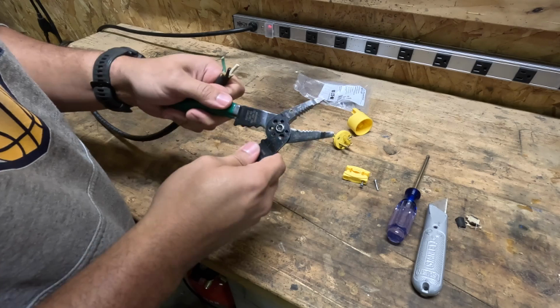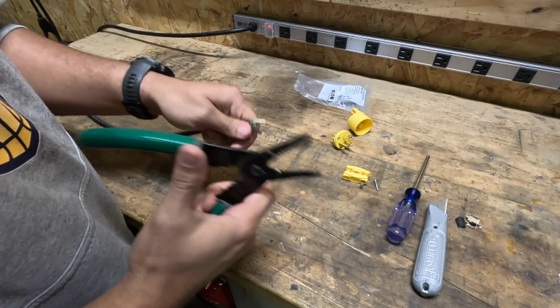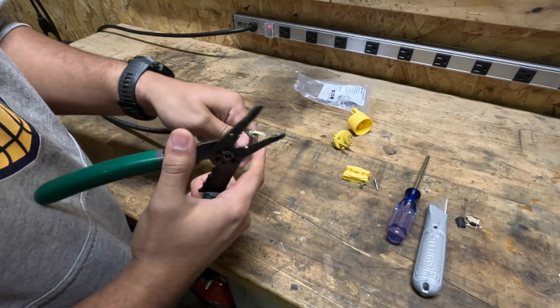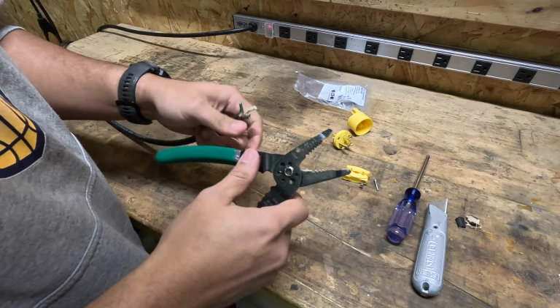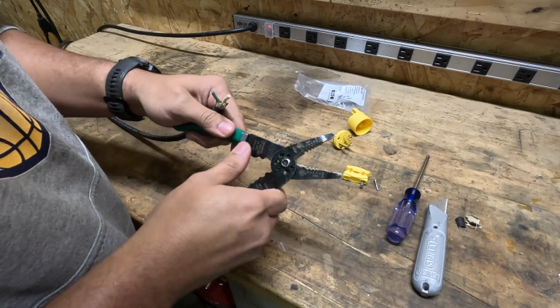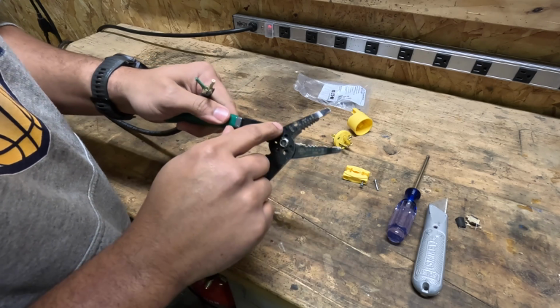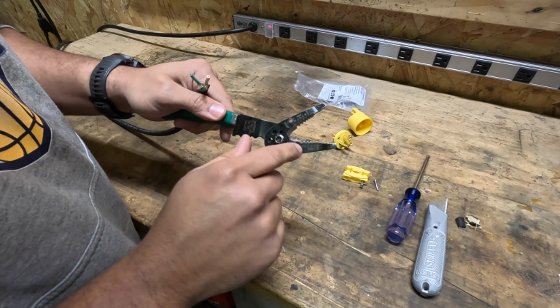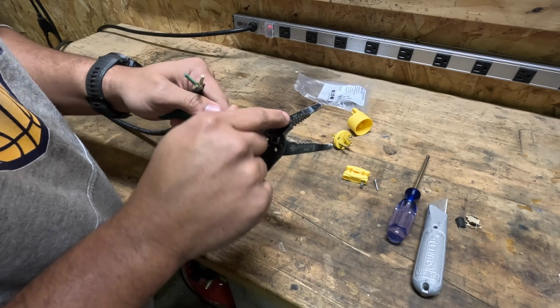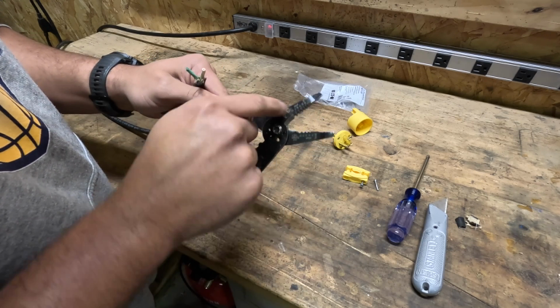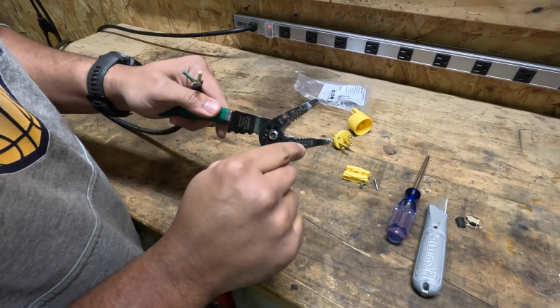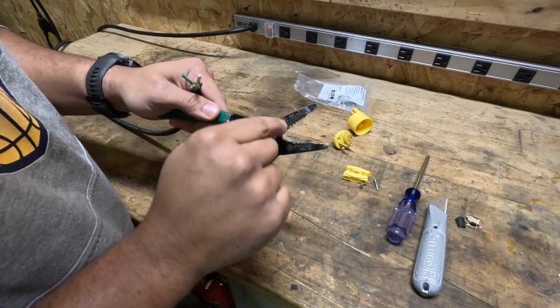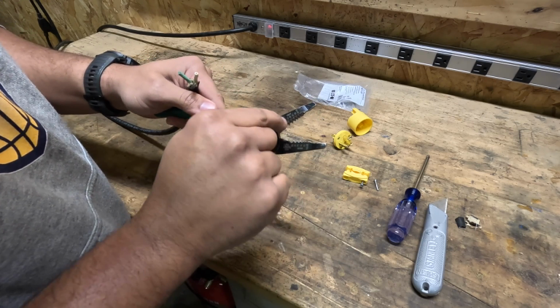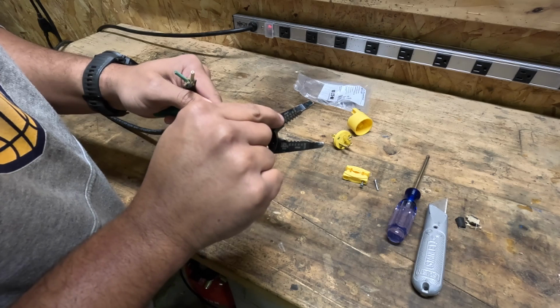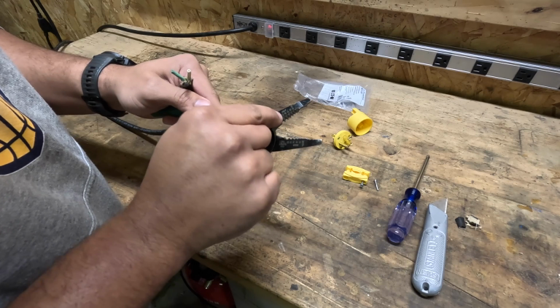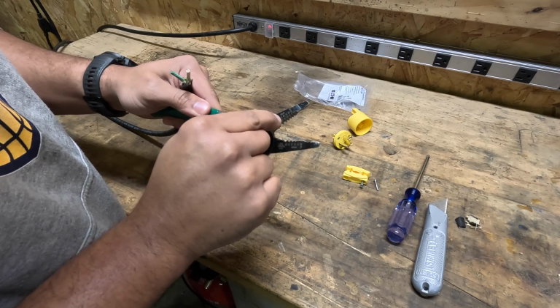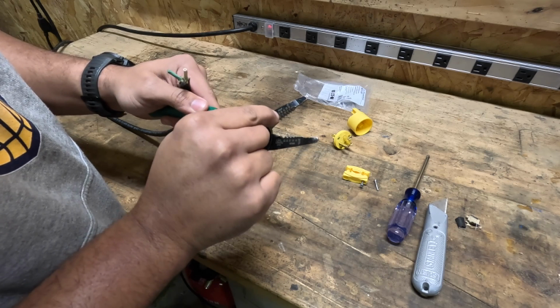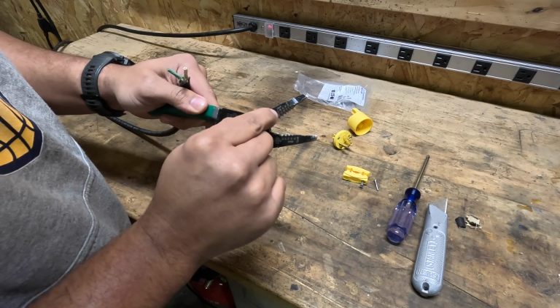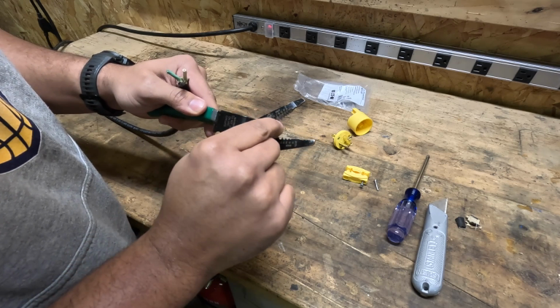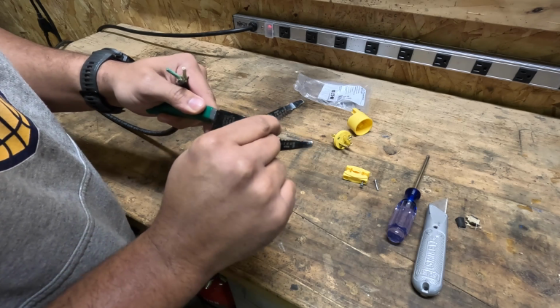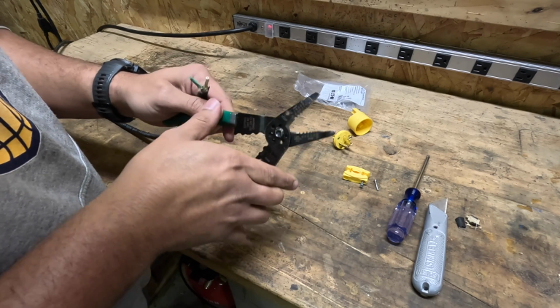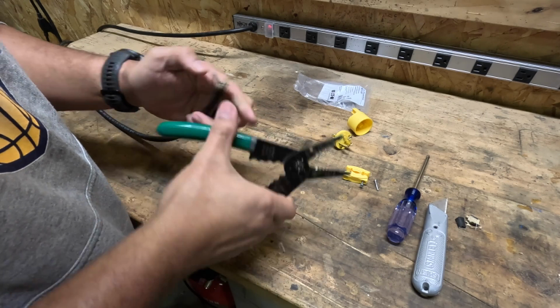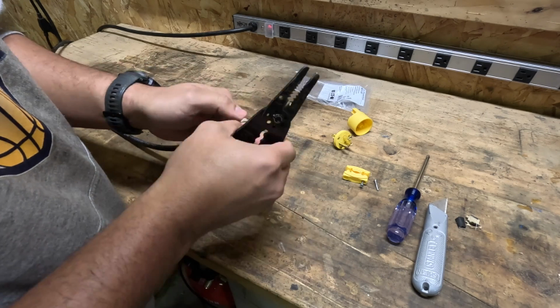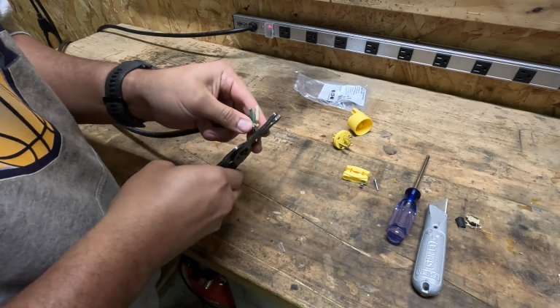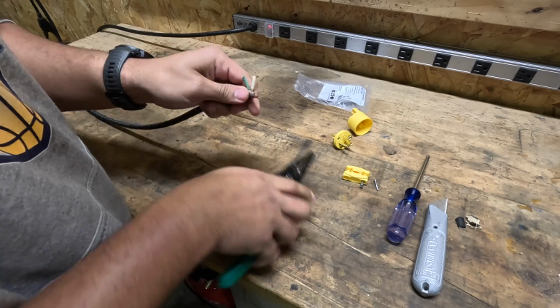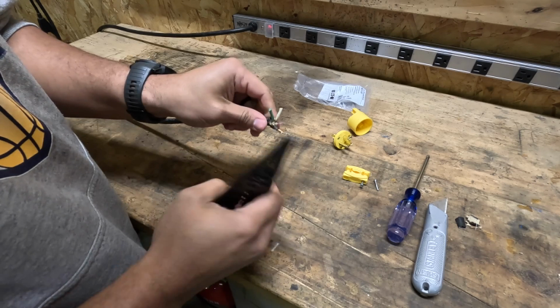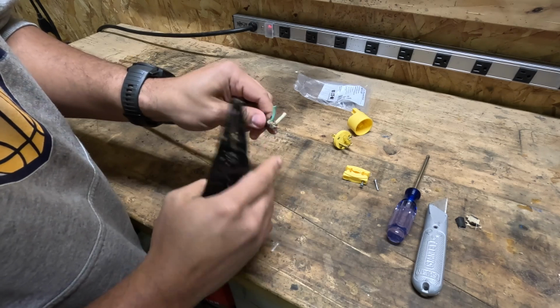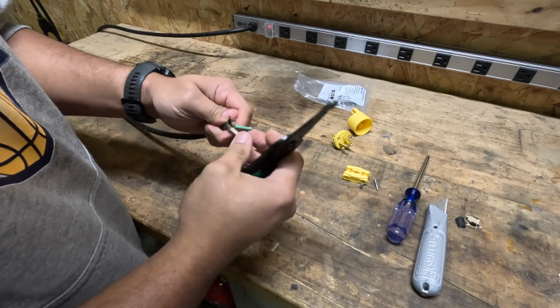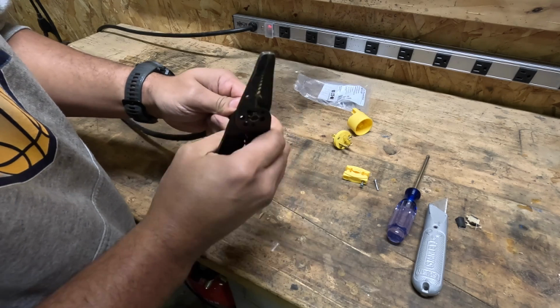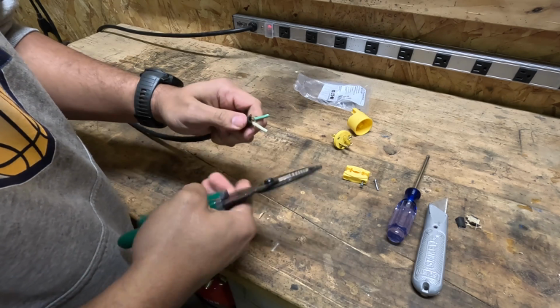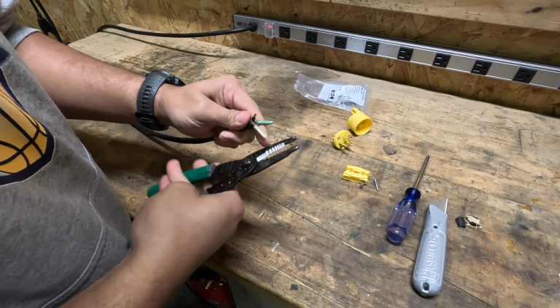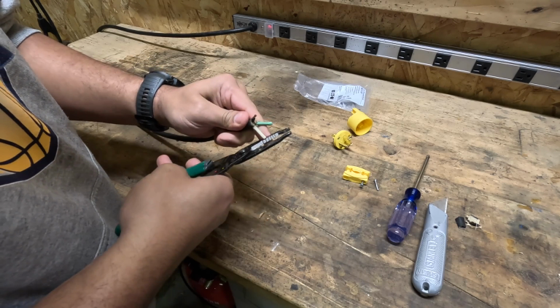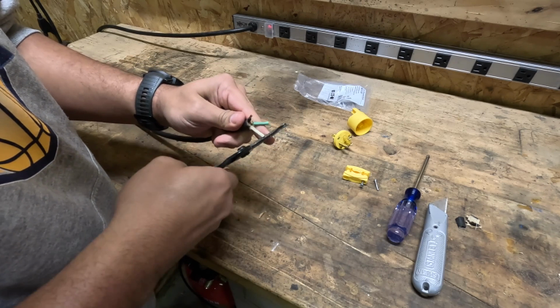Now we're going to strip these wires. On your wire strippers, you have a stranded and a solid setting. This is a number 14 stranded, so we will put it in this slot here — and voila, do that for all three.